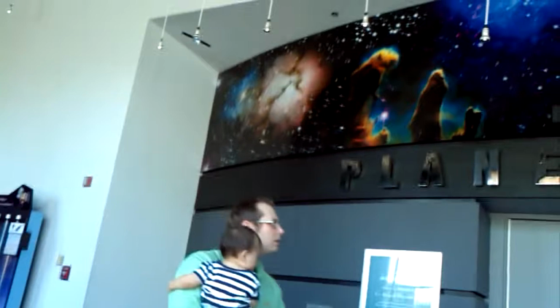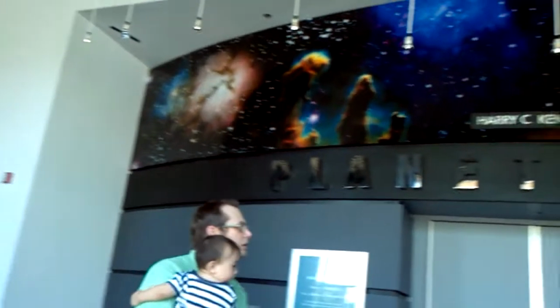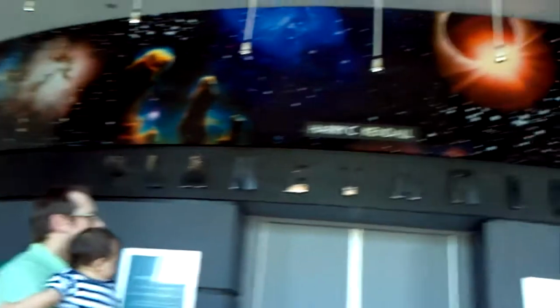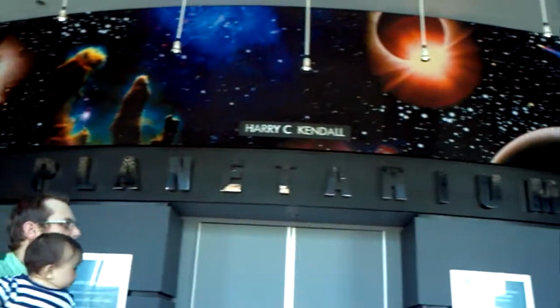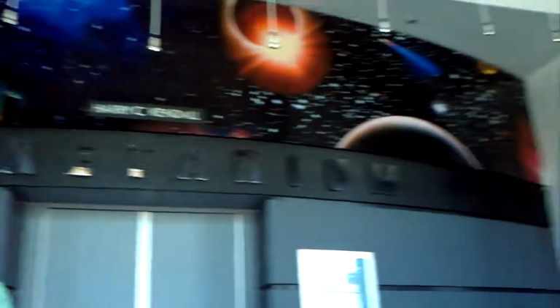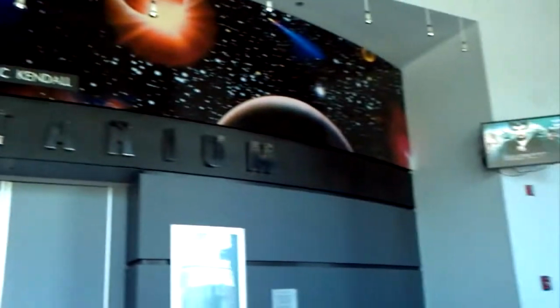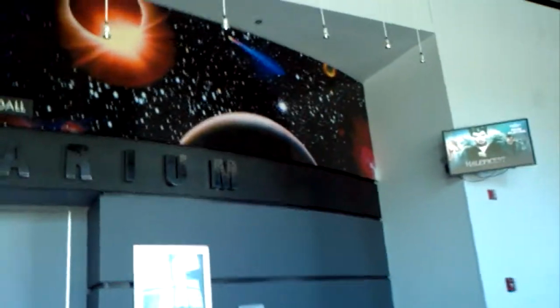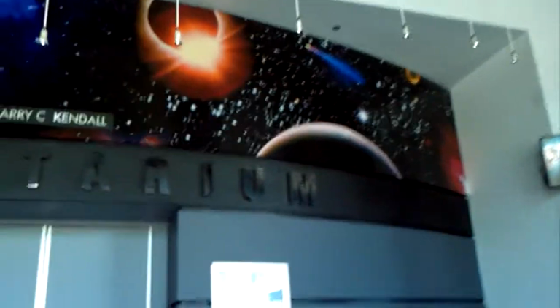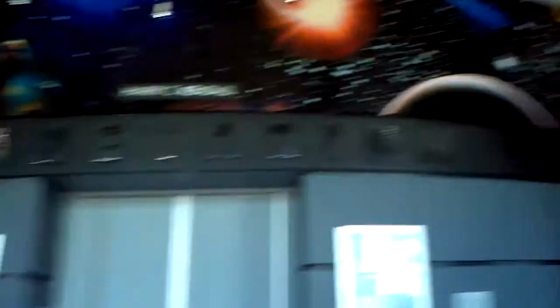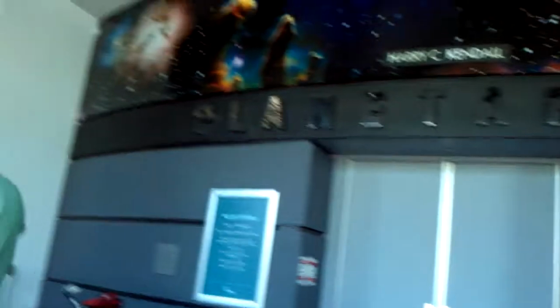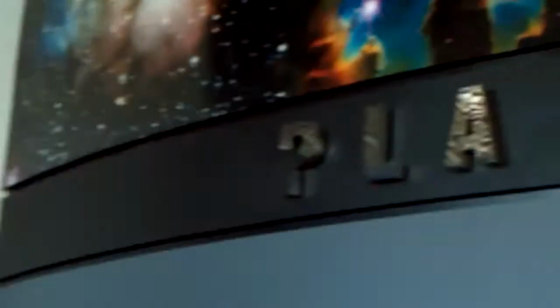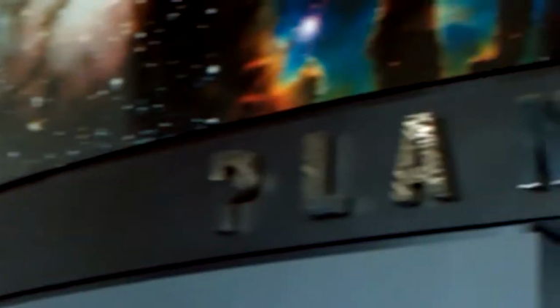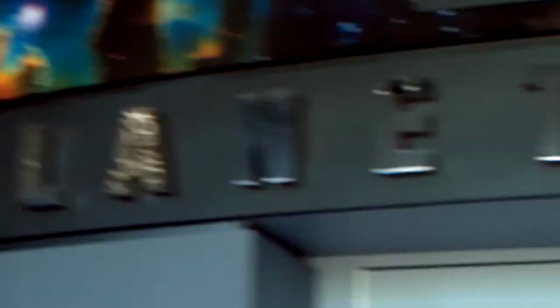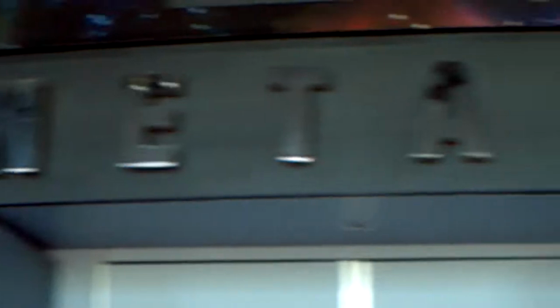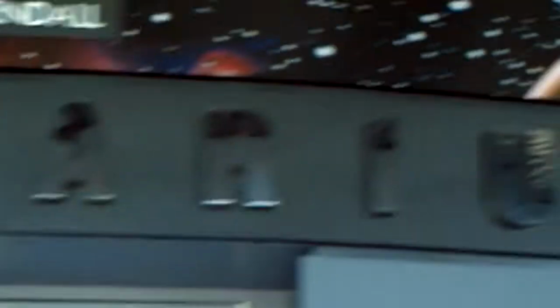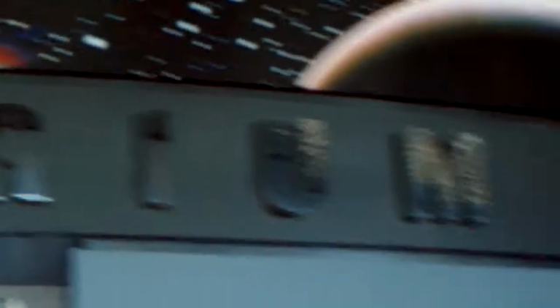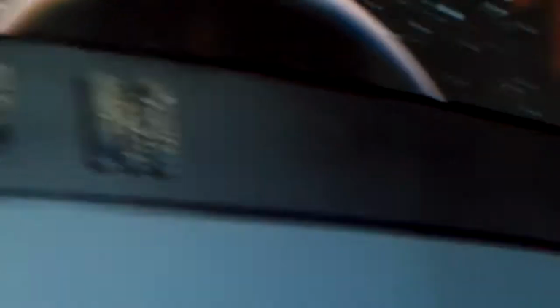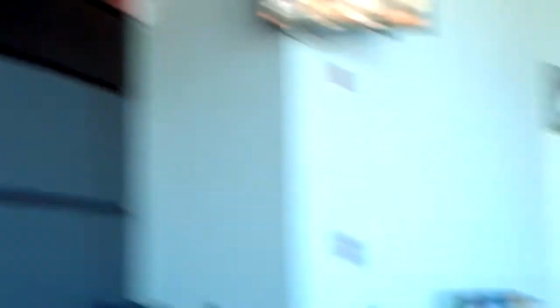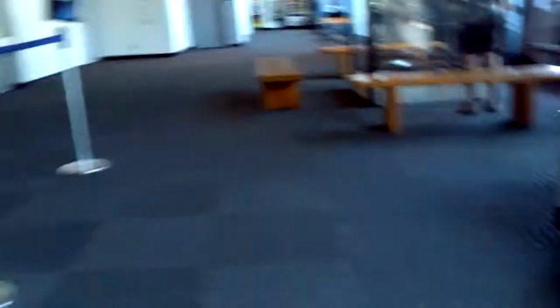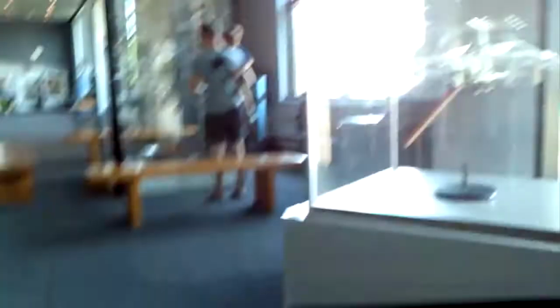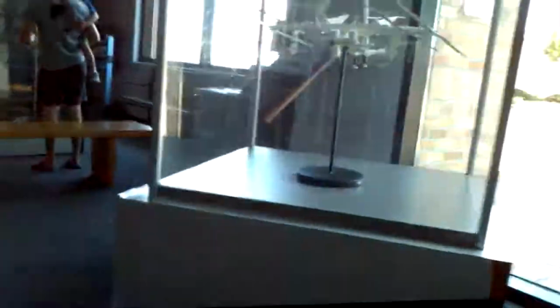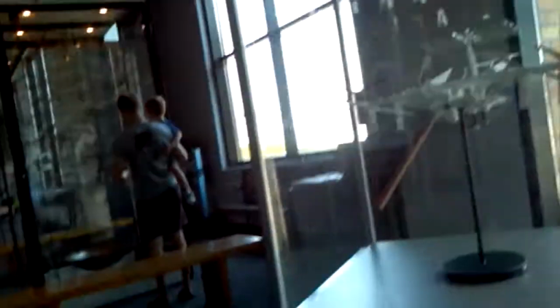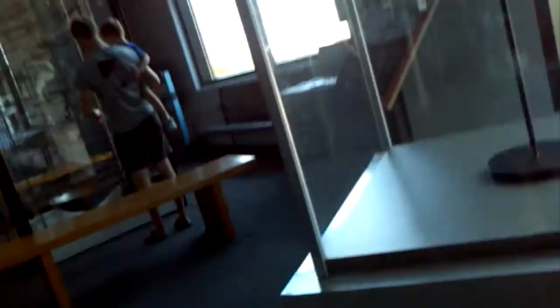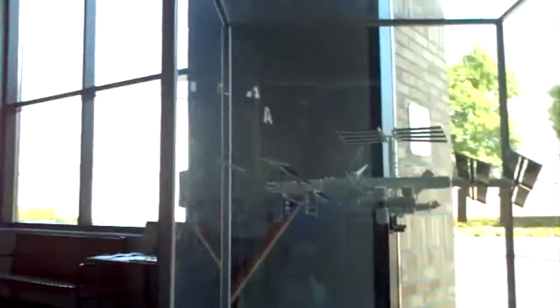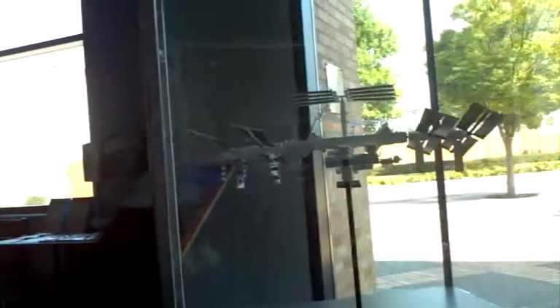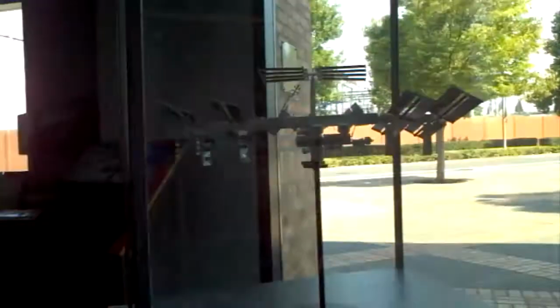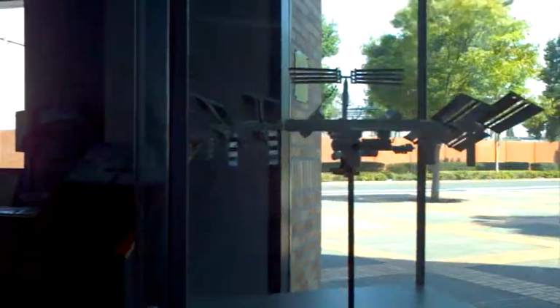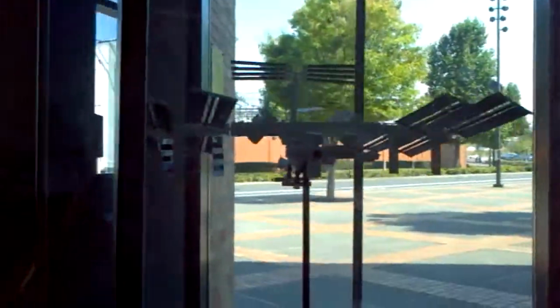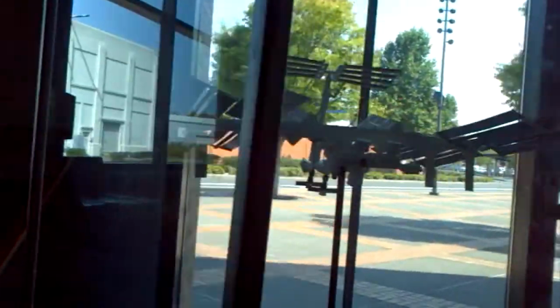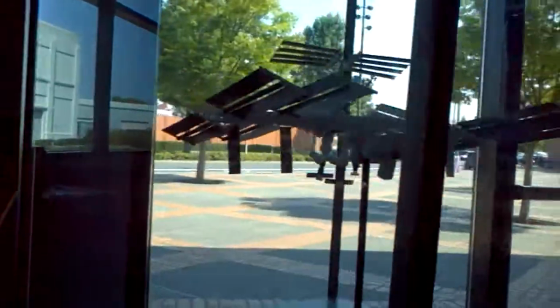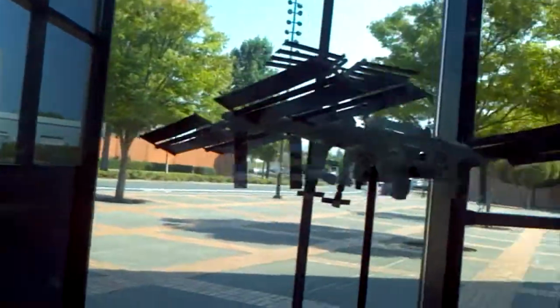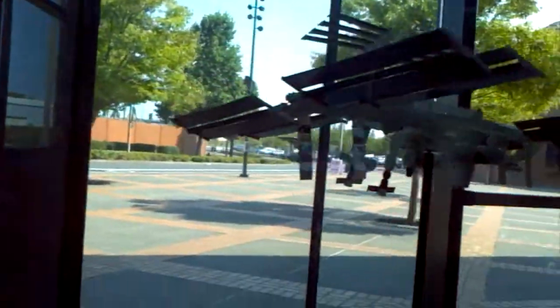Here's a really cool mural. It's amazing. It says Planetarium on there. Here's the International Space Station. It's pretty cool.